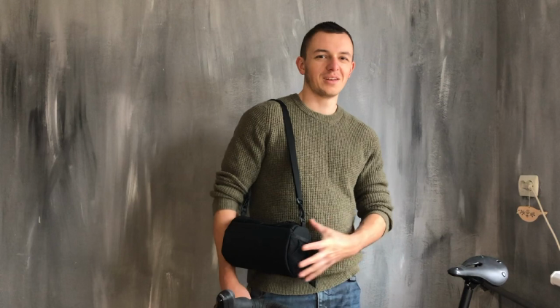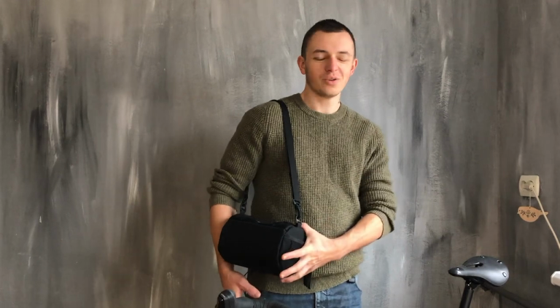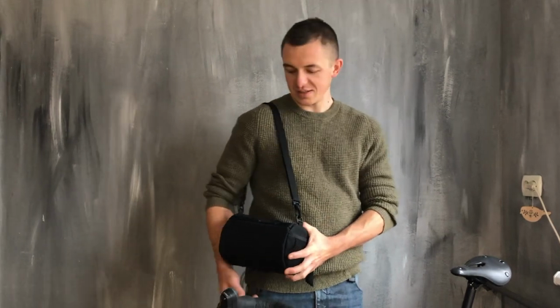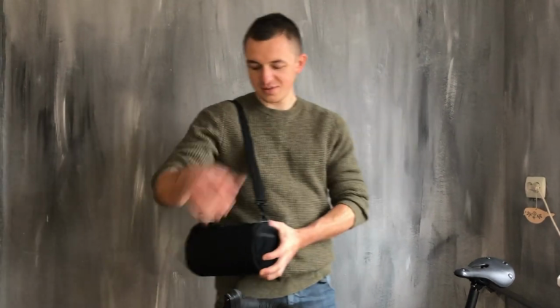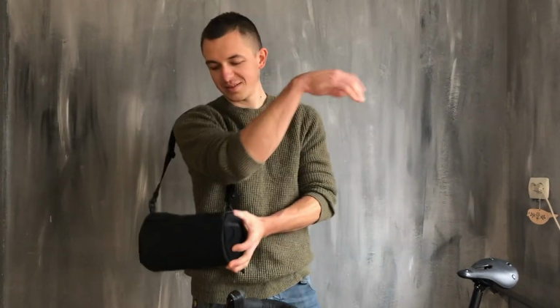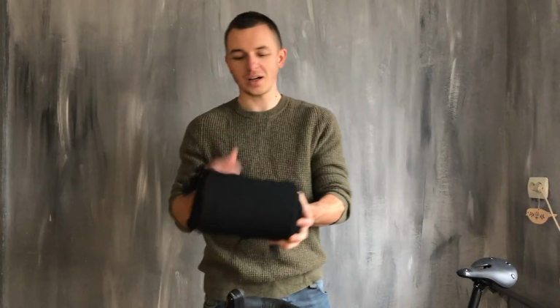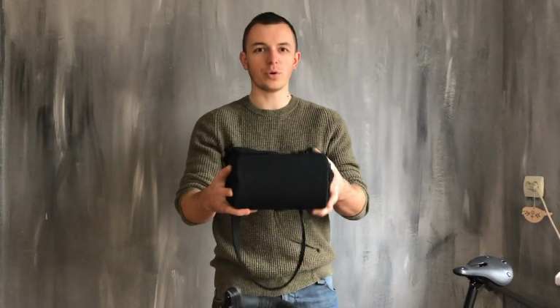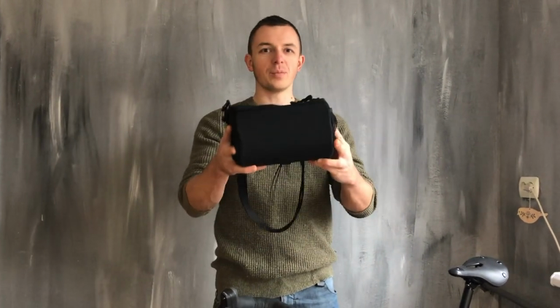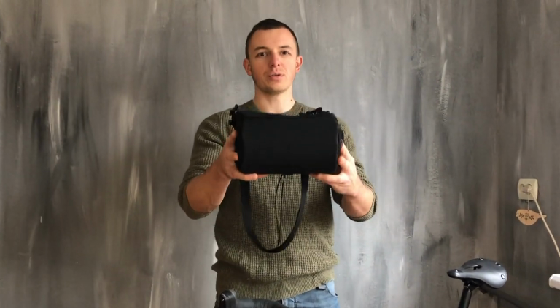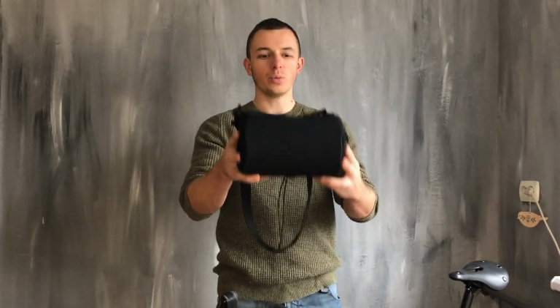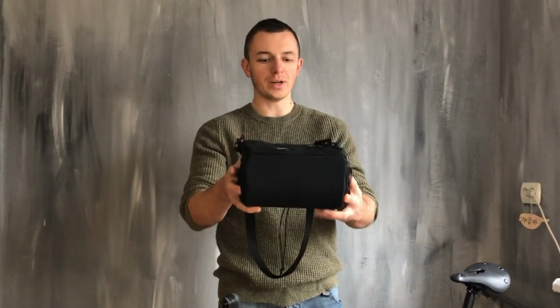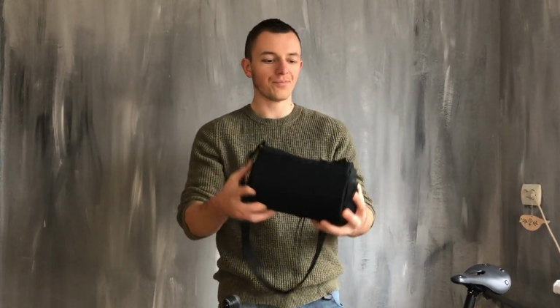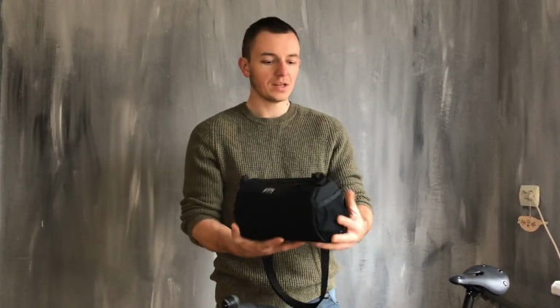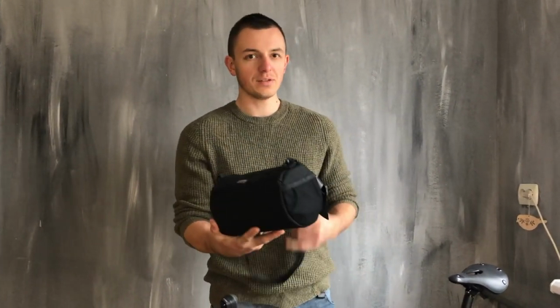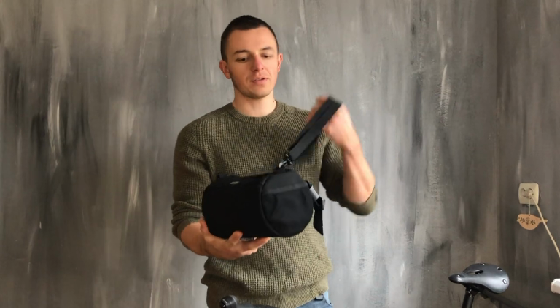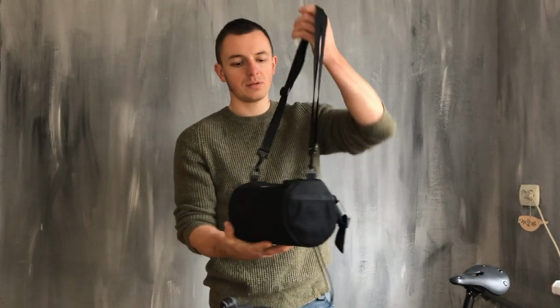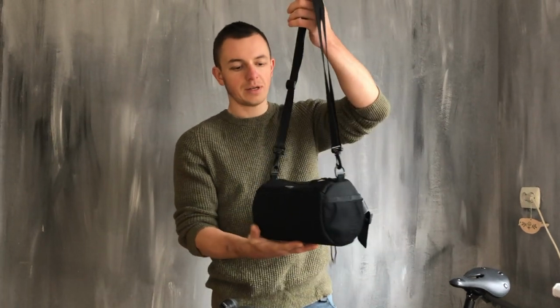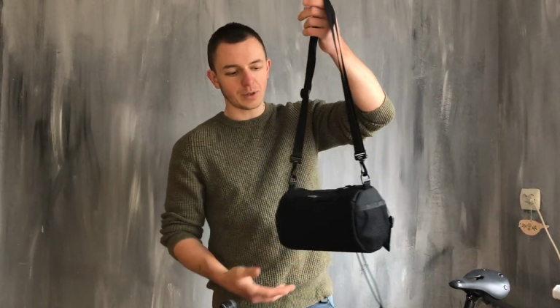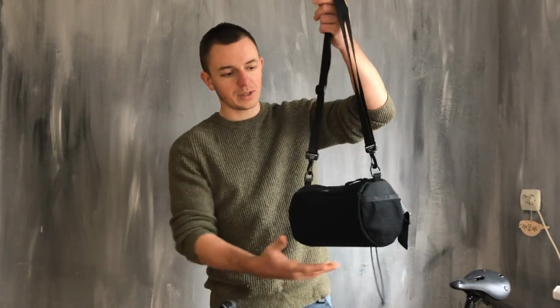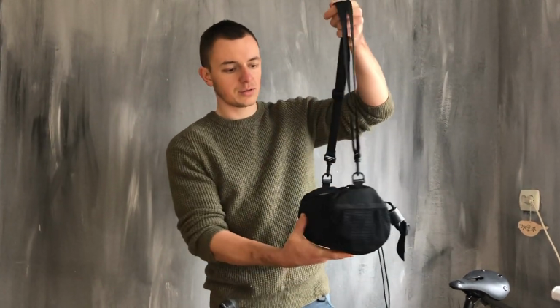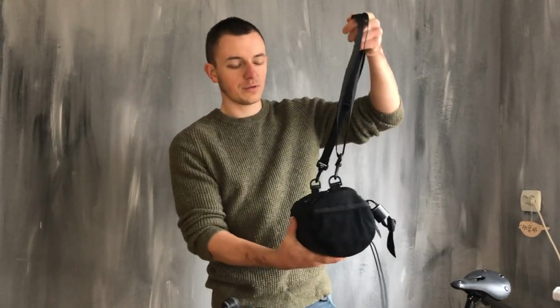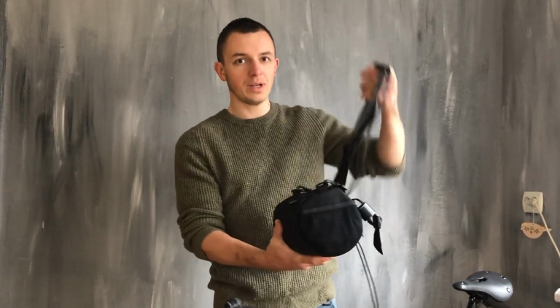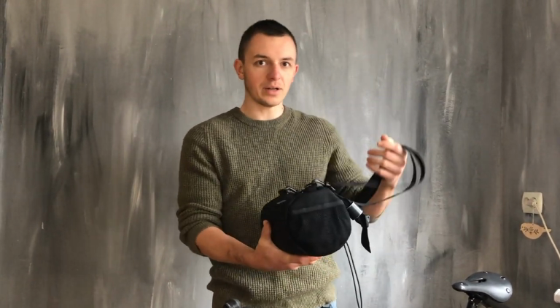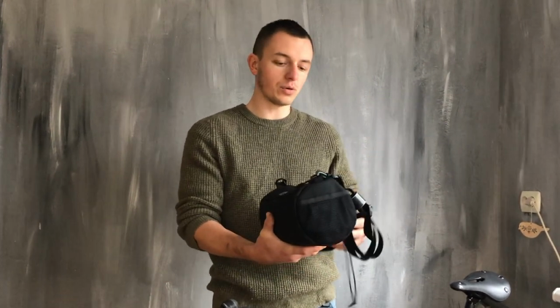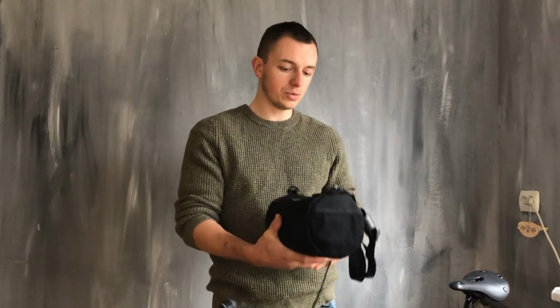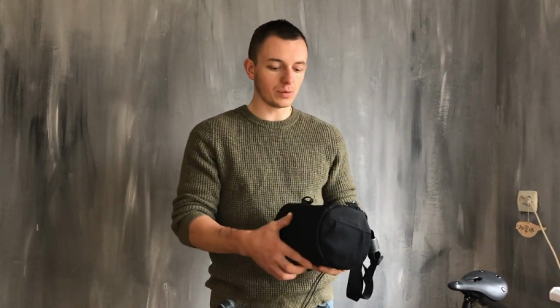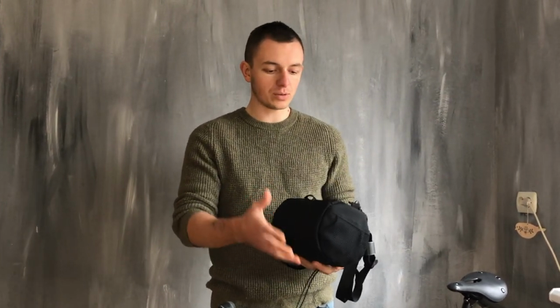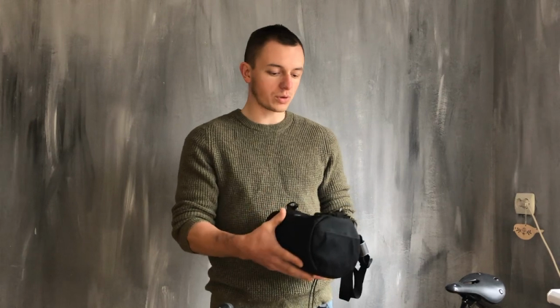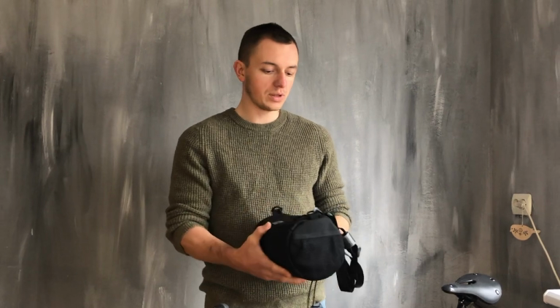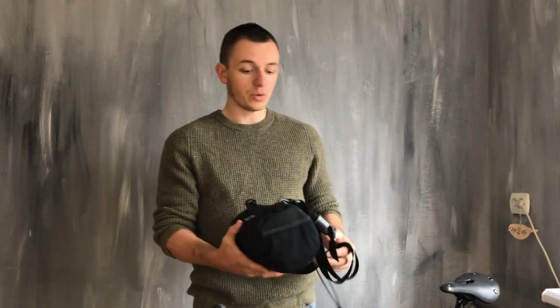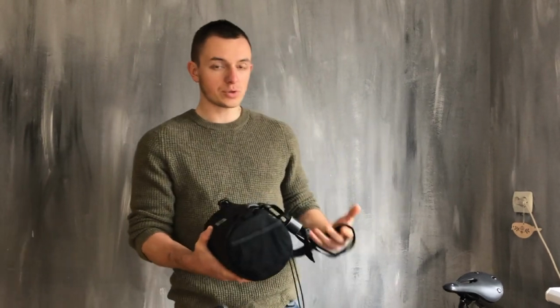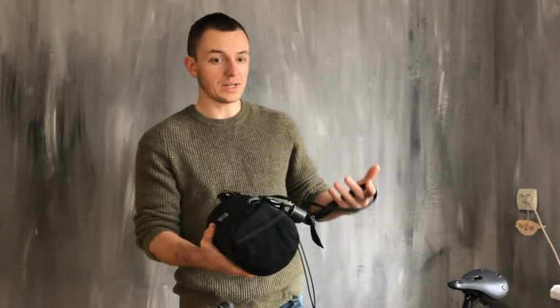Hello guys, a couple words about the Welner bag. This is a handlebar bag for daily rides, for commuting, for bike to work, for some short rides.